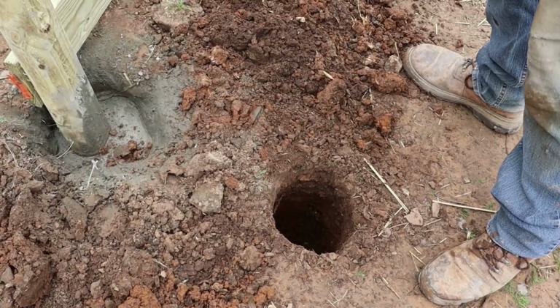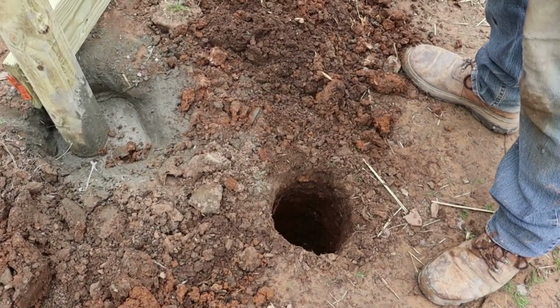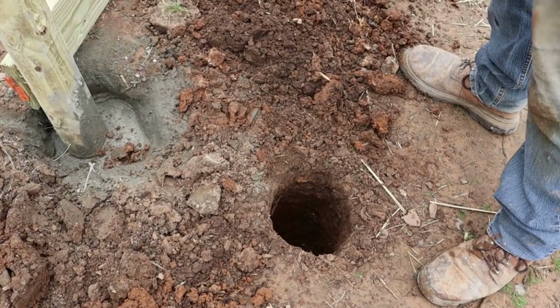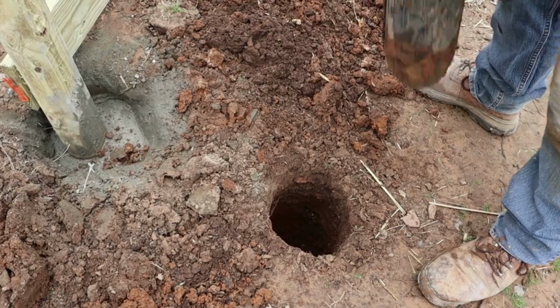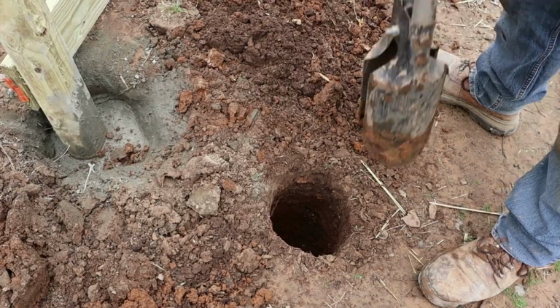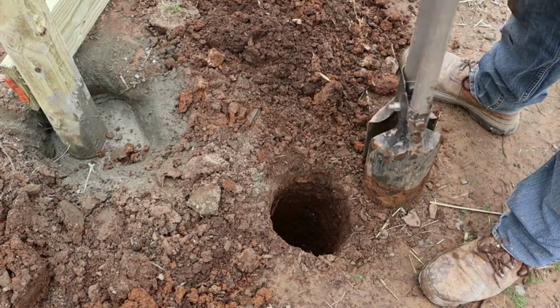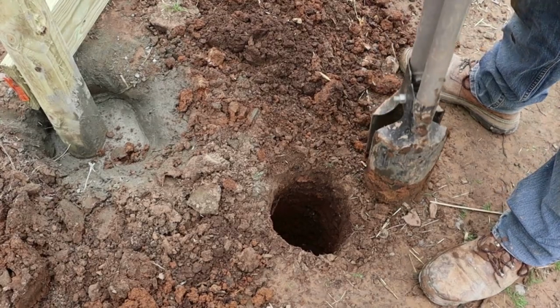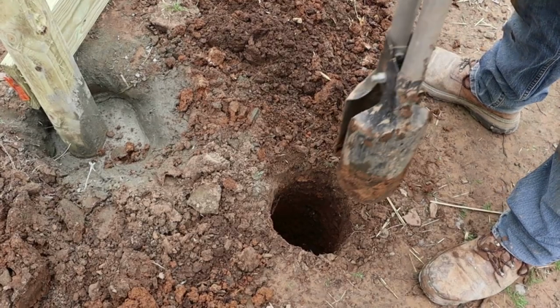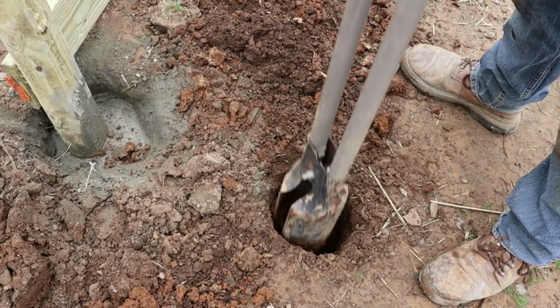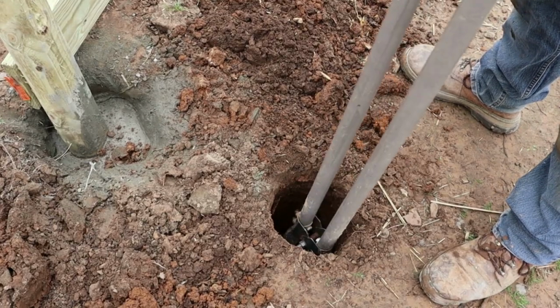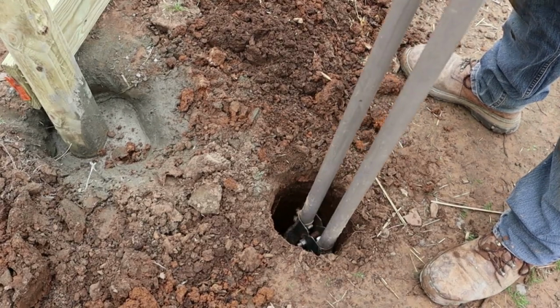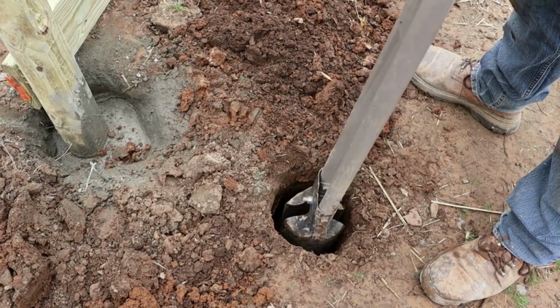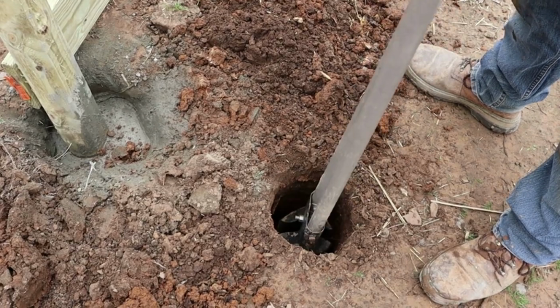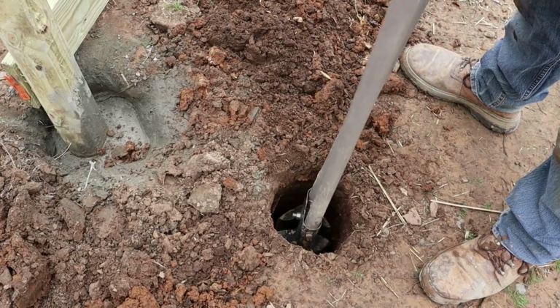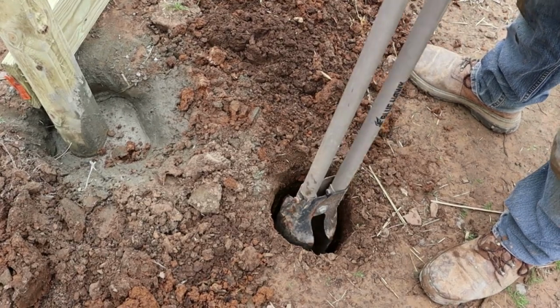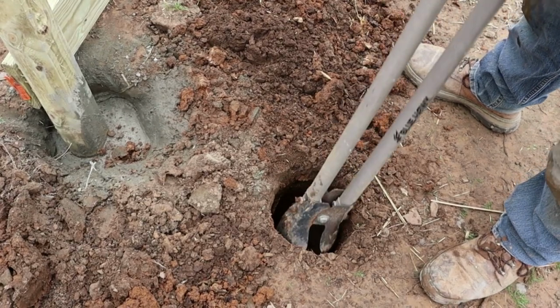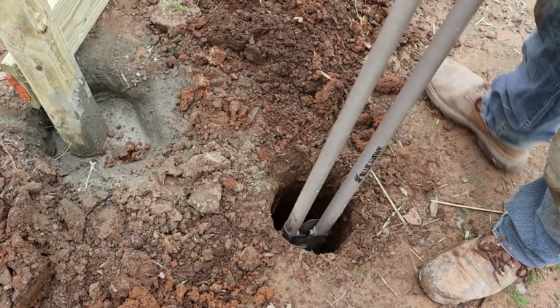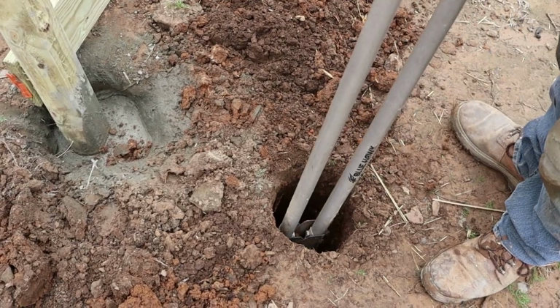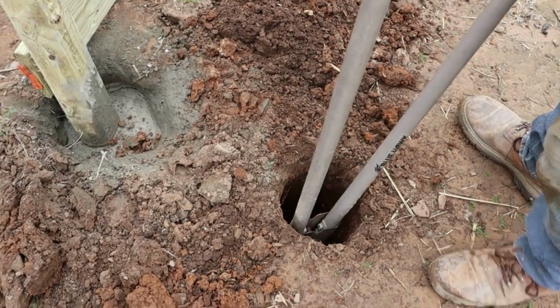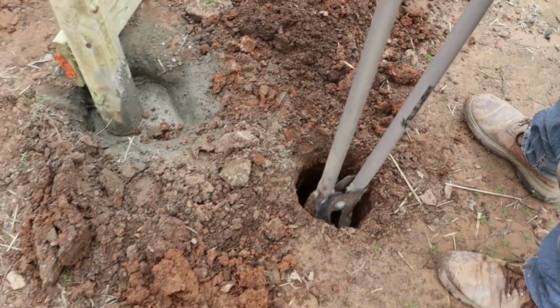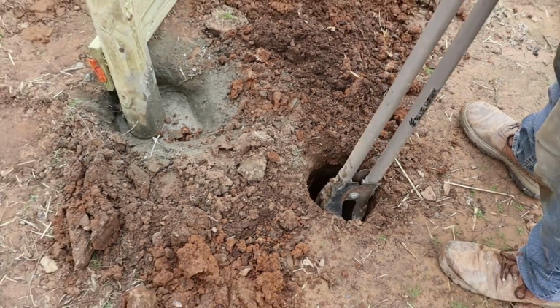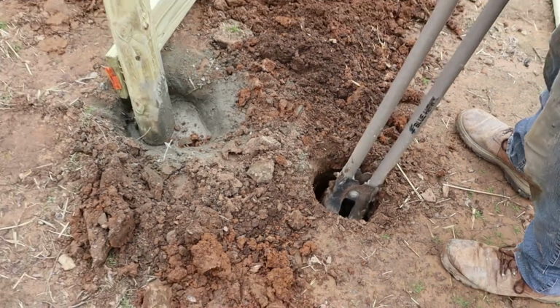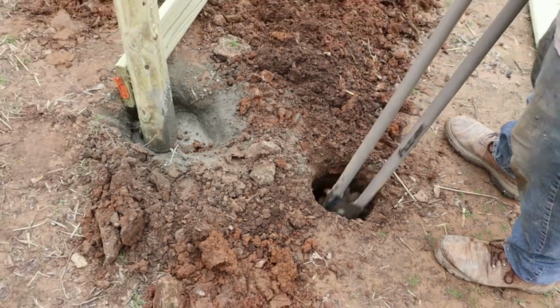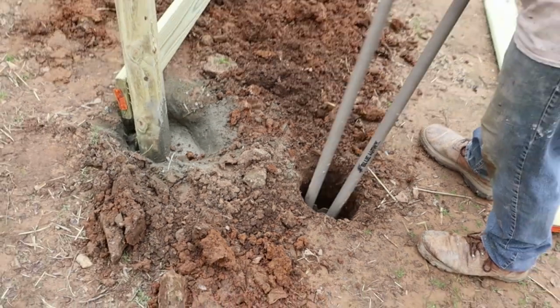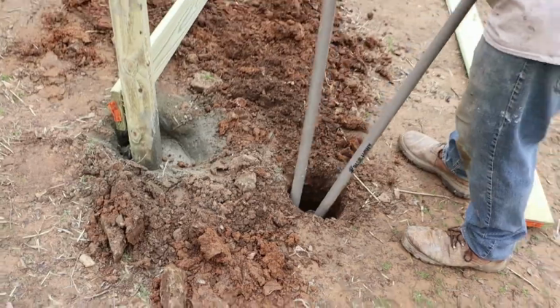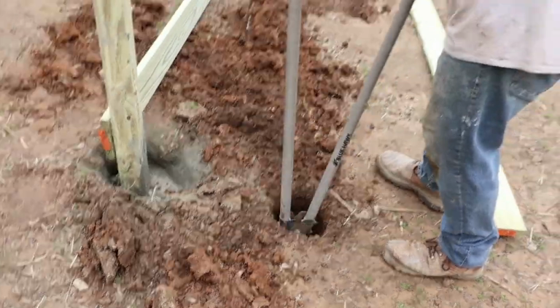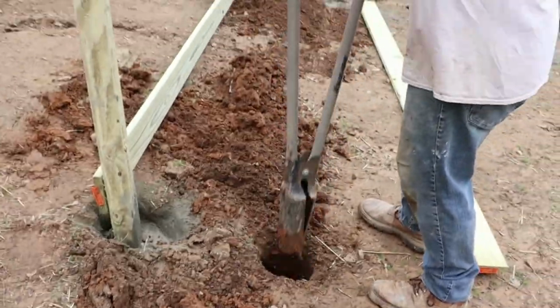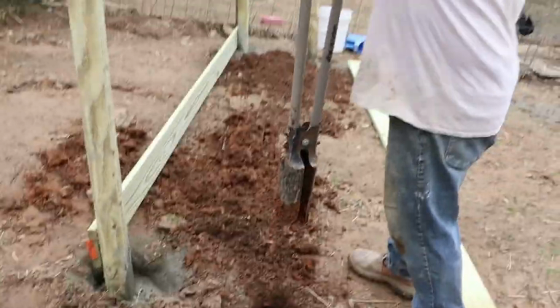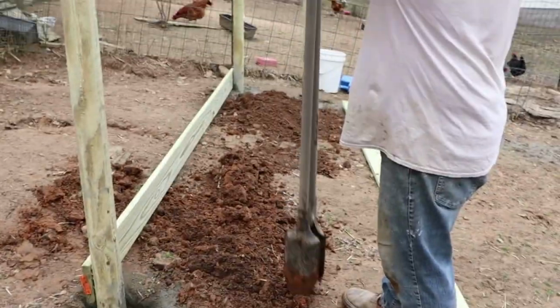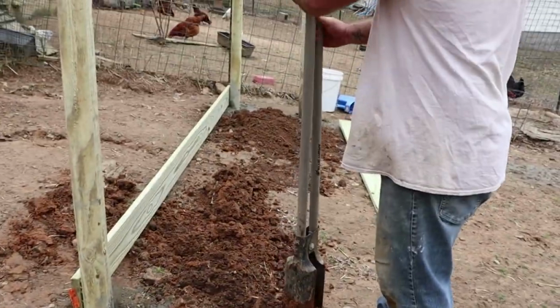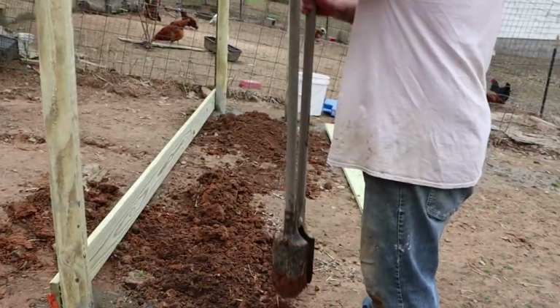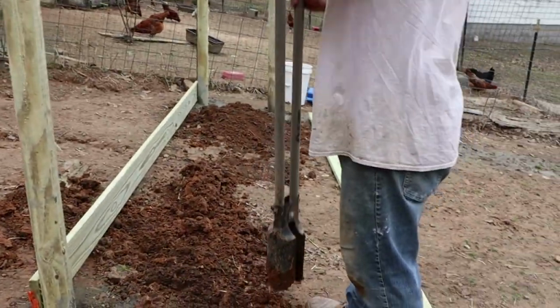It's the Gandalf of roots — you shall not pass. And I would agree; I'm not going any further. That's plenty.